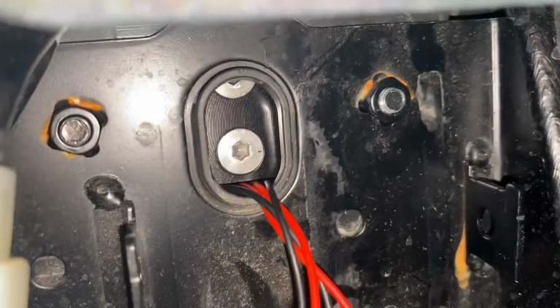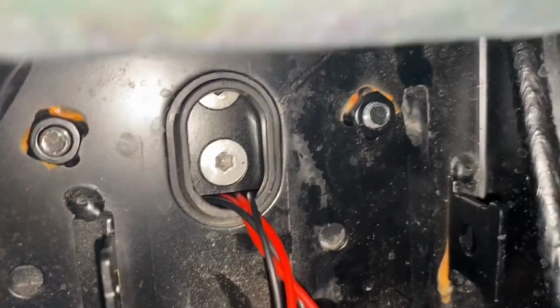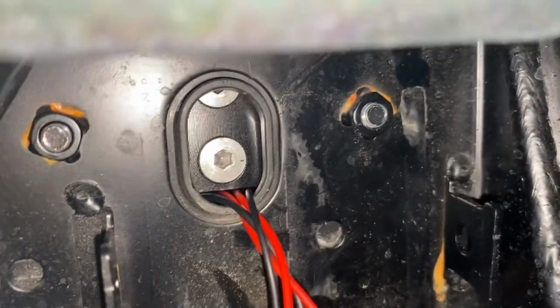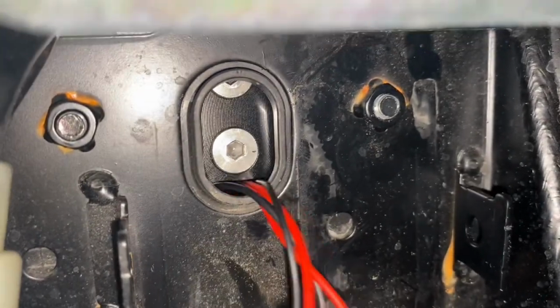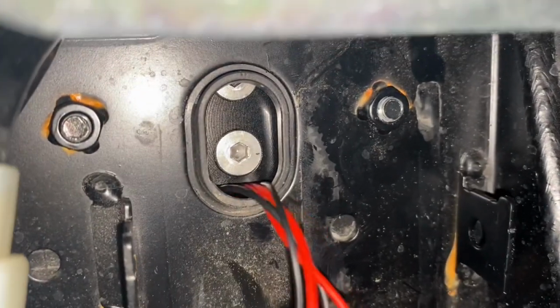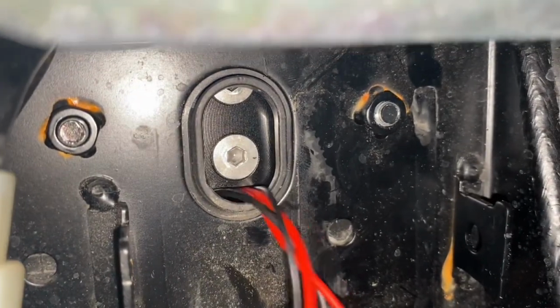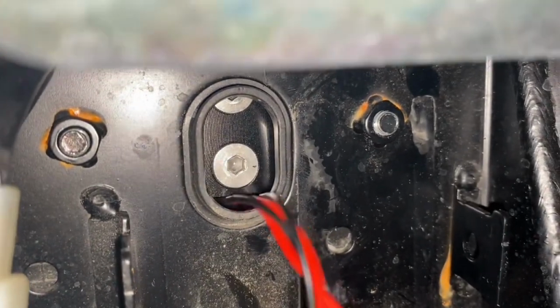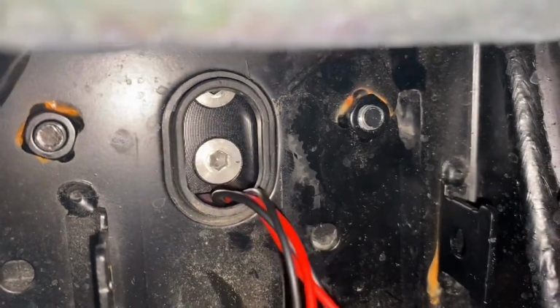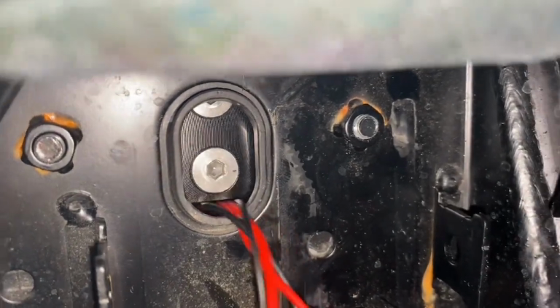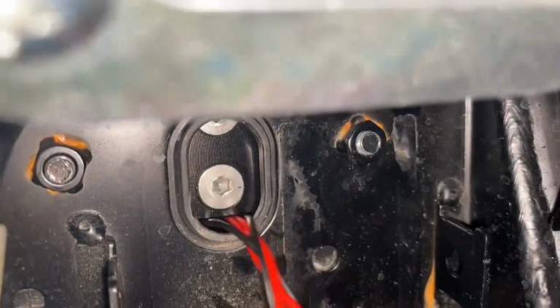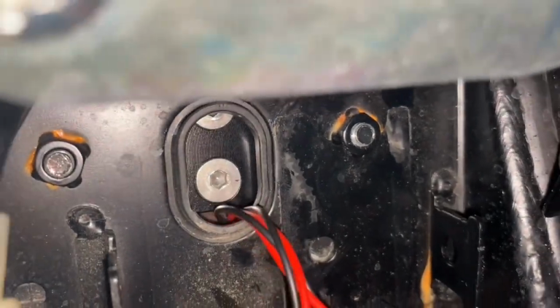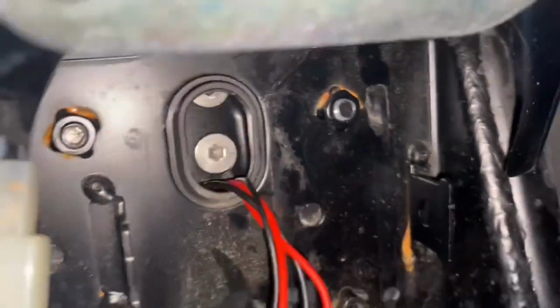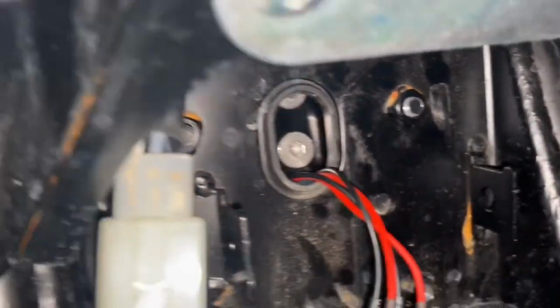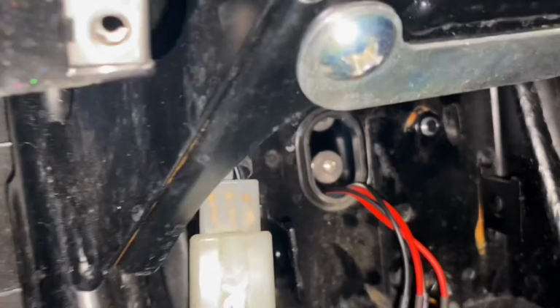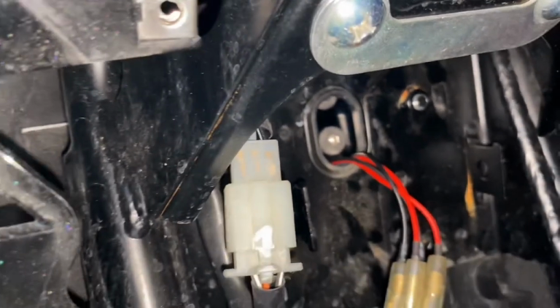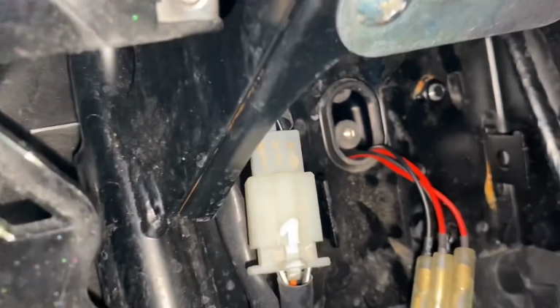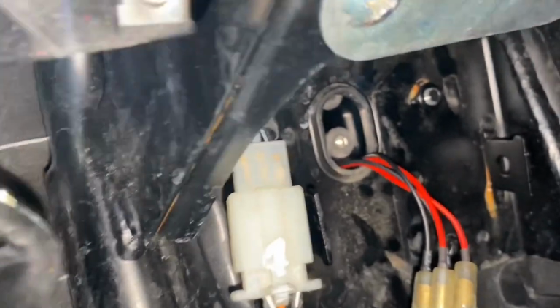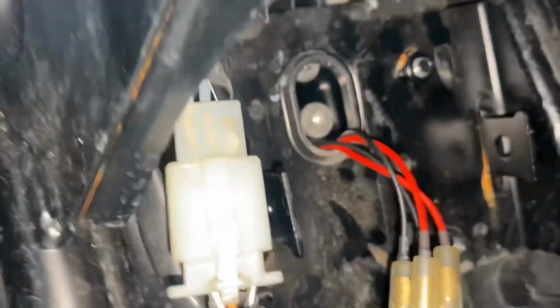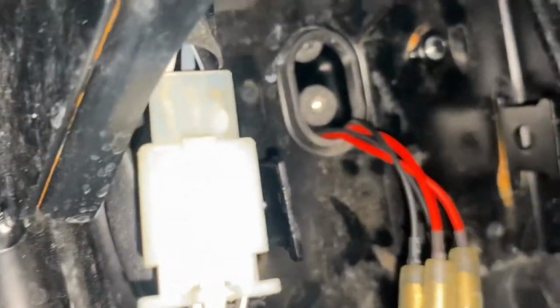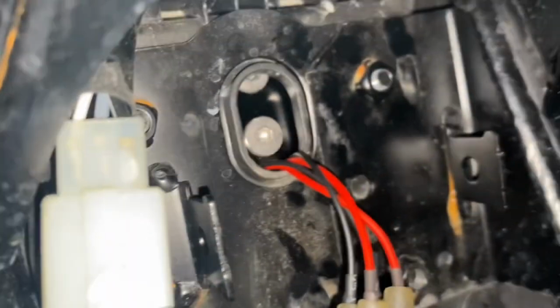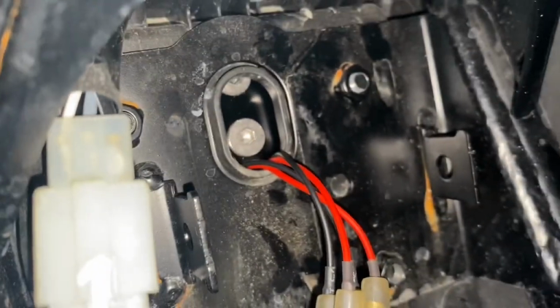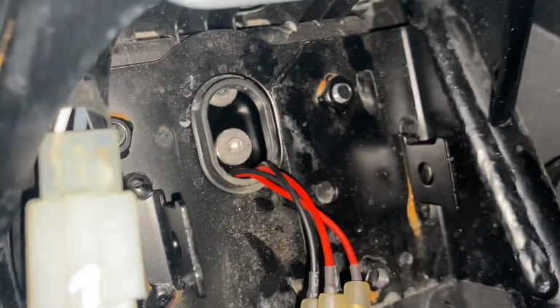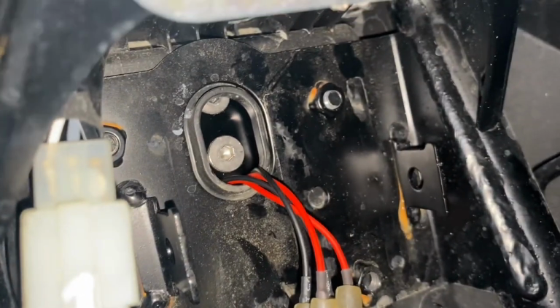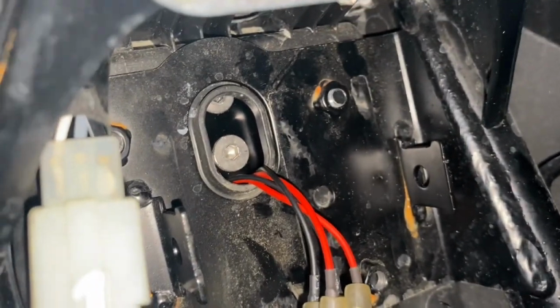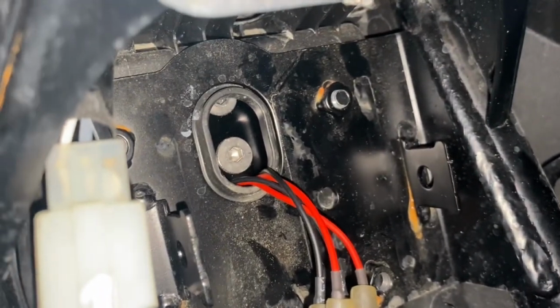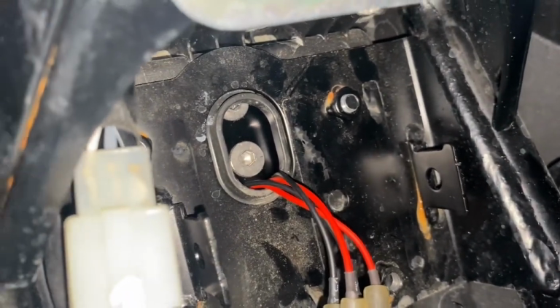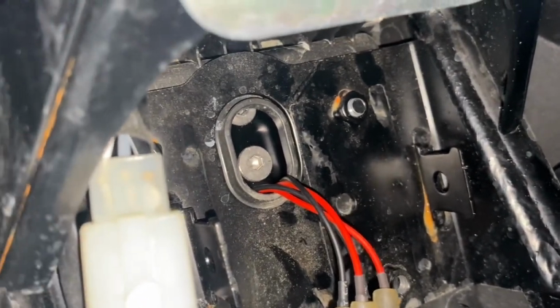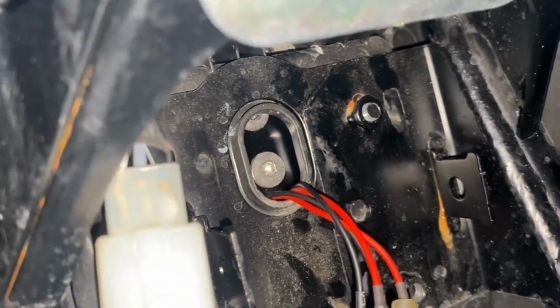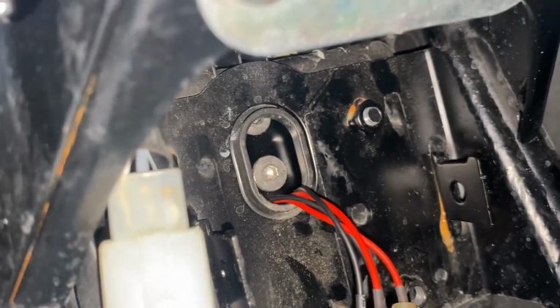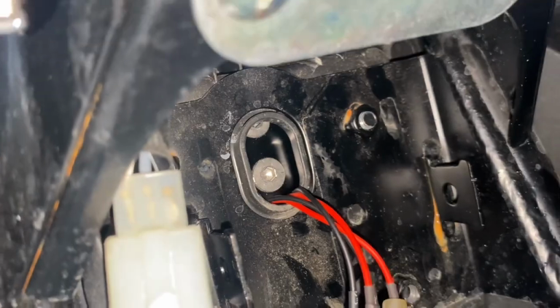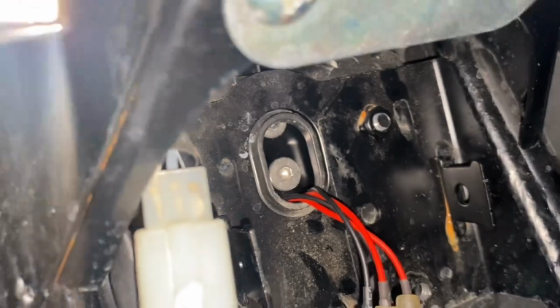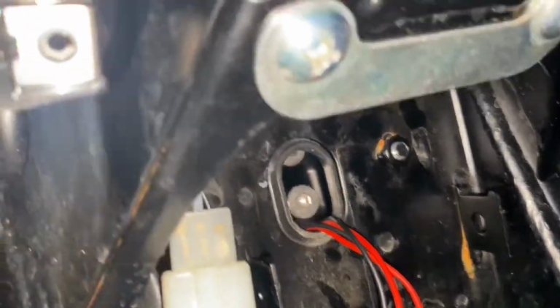Hindi ko na nakagawa ng video pero ang ginawa ko, binaklas ko muna yung plate holder natin at saka pinasok ko yung wire ng signal light kasi hindi siya kasya. Ganun lang kasimple, ganun lang katalino — kayang-kaya na nyo yan.